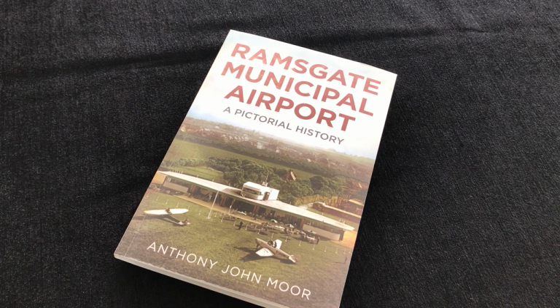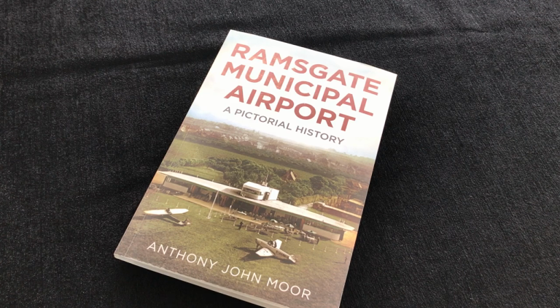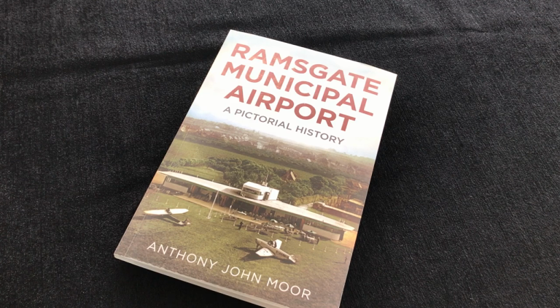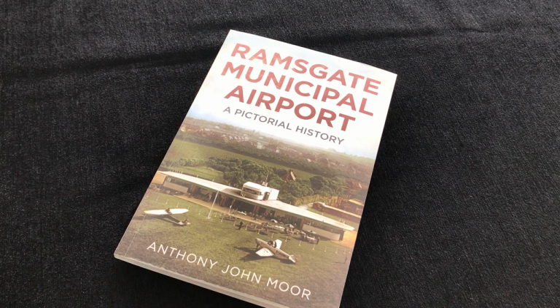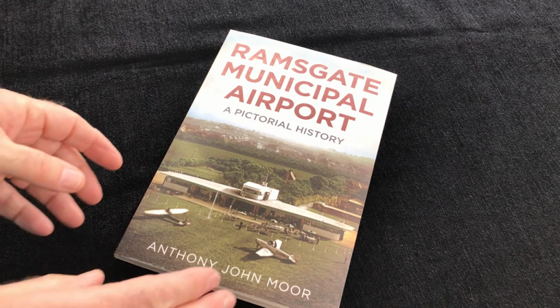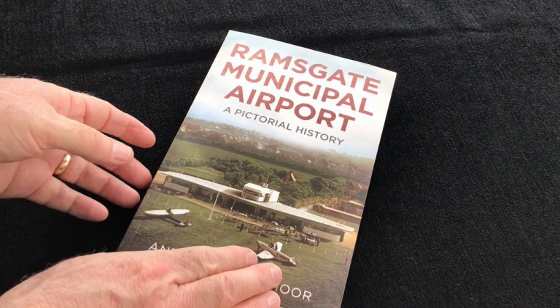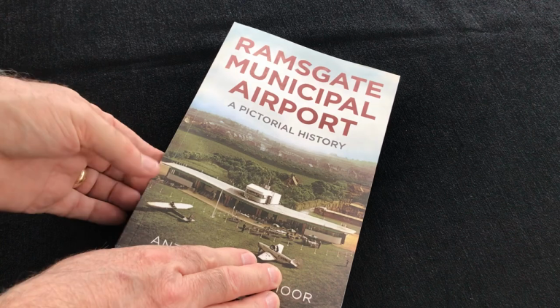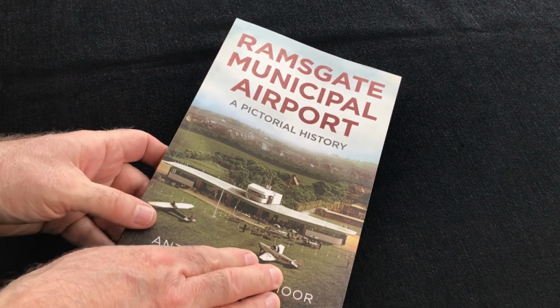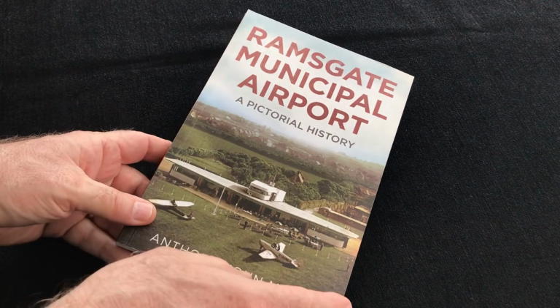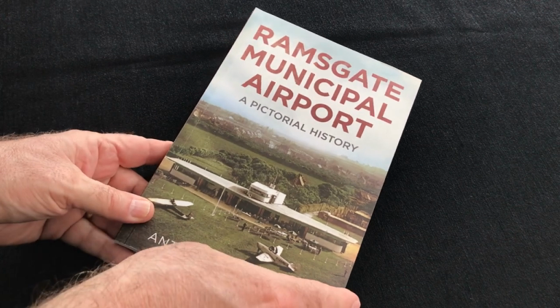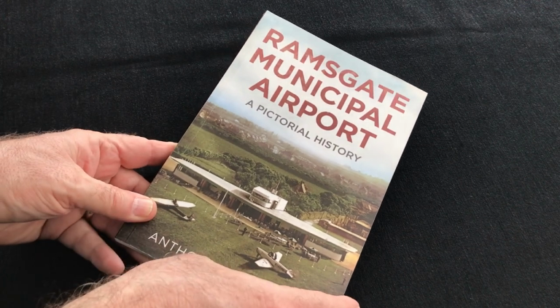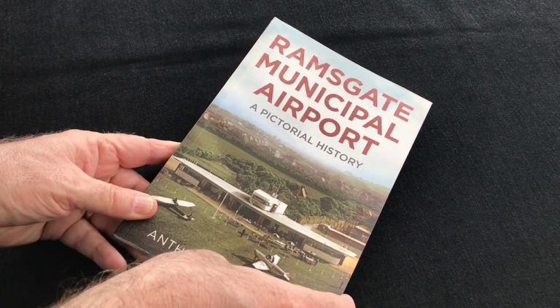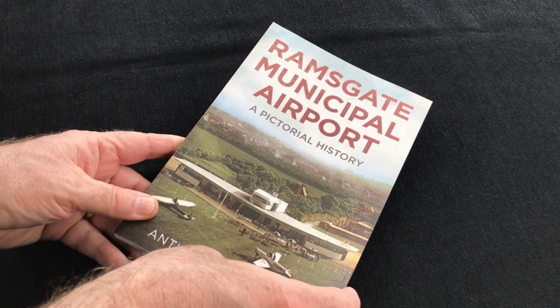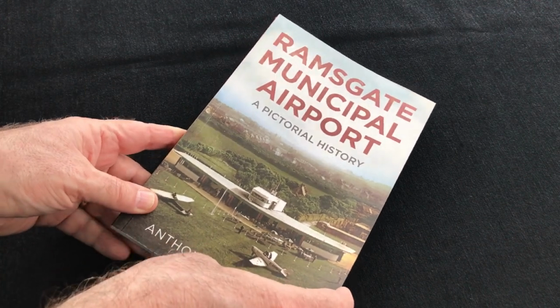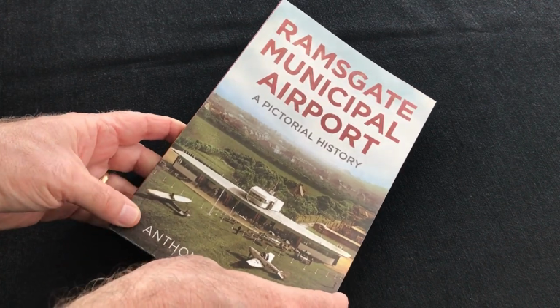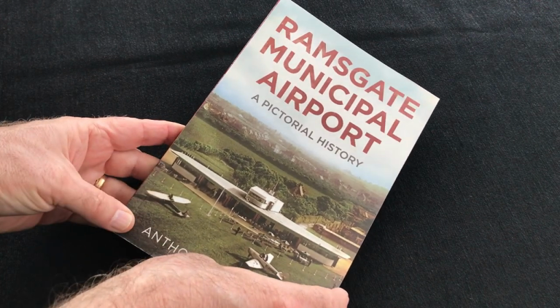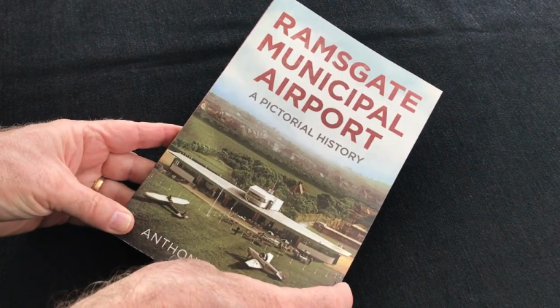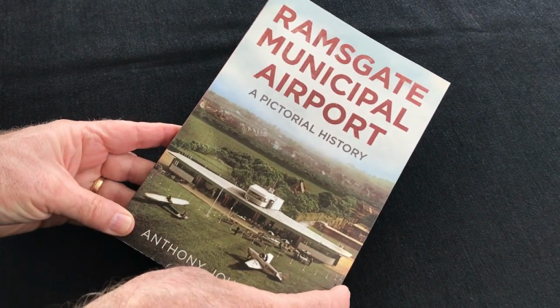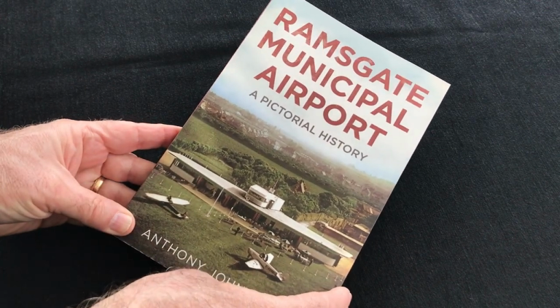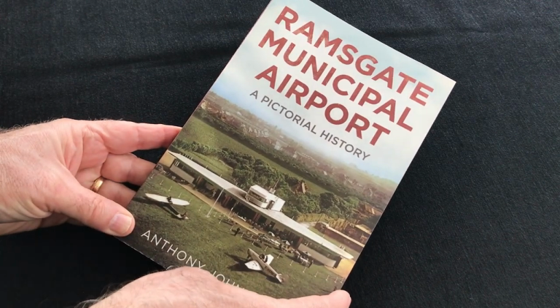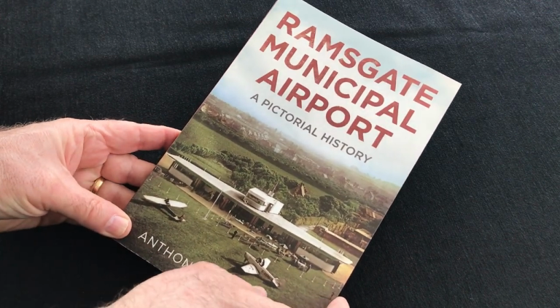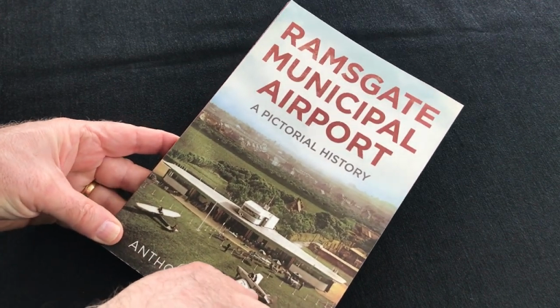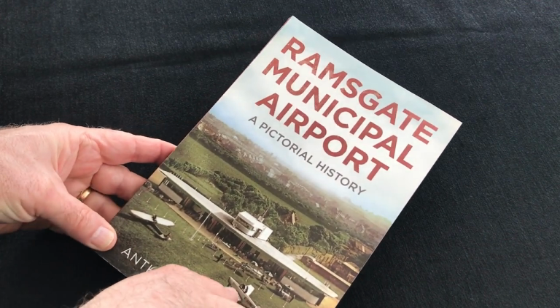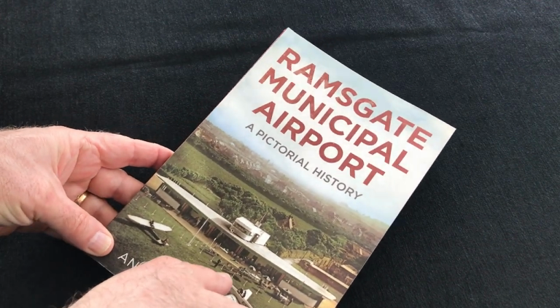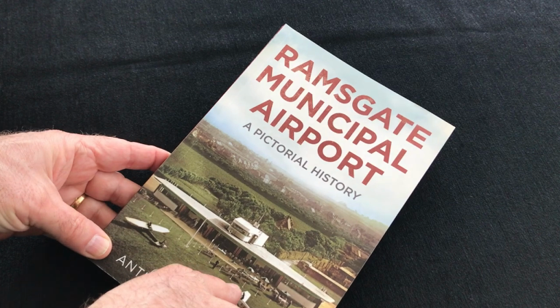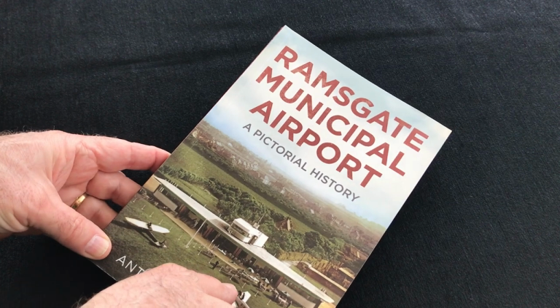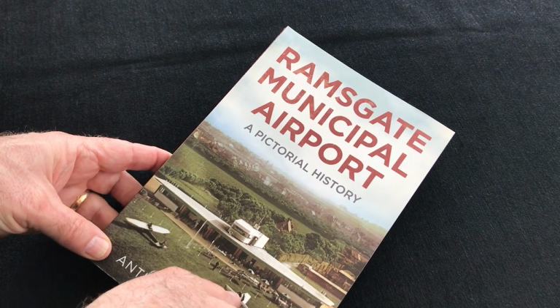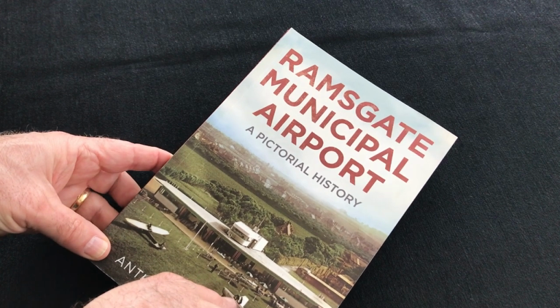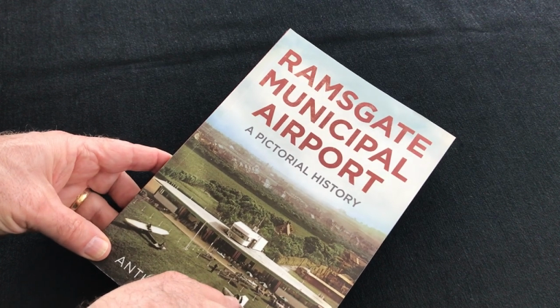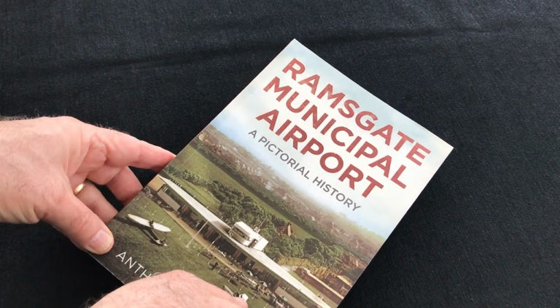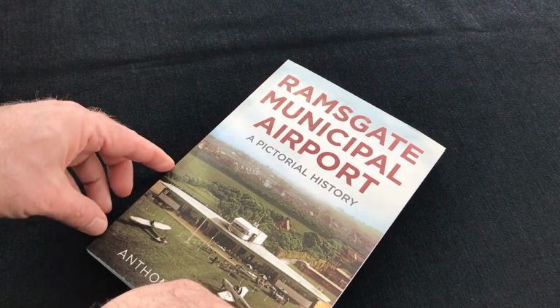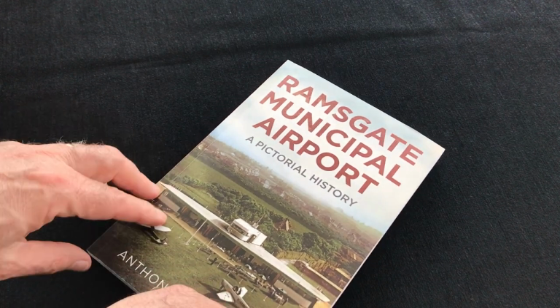It's about 128 pages worth of softback and it's exactly what the title suggests — a pictorial history of Ramsgate Municipal Airport.